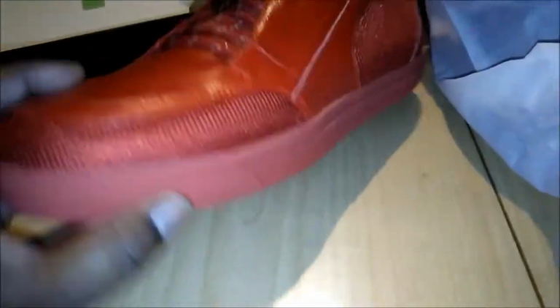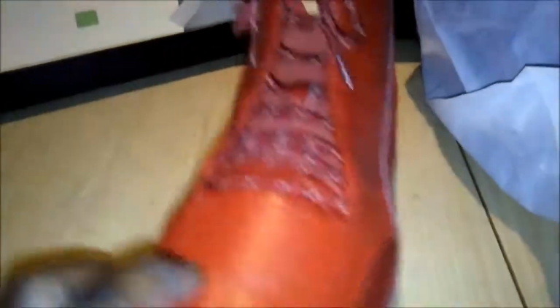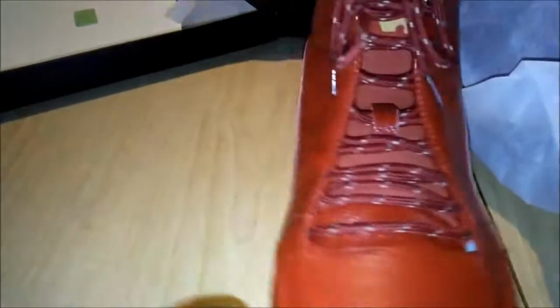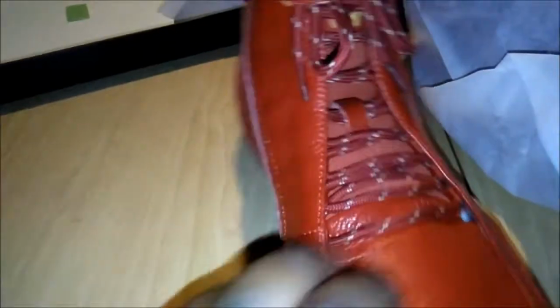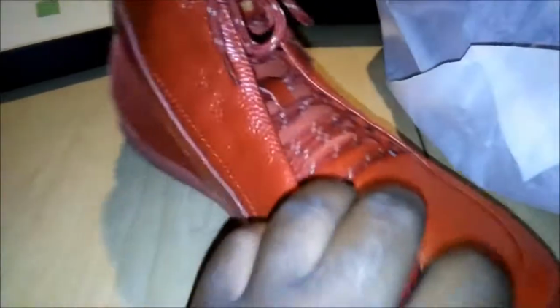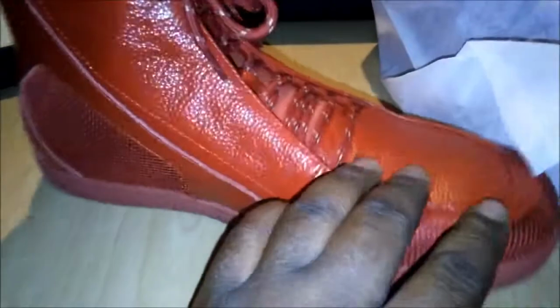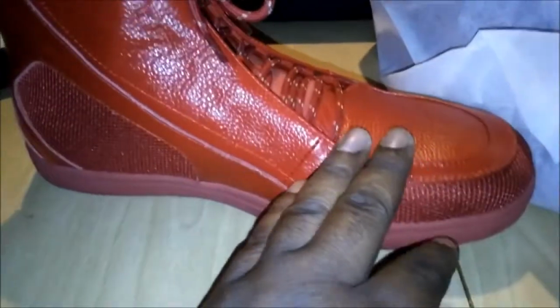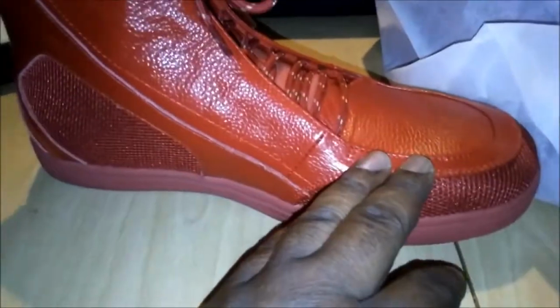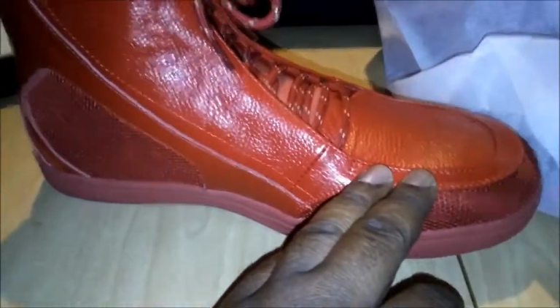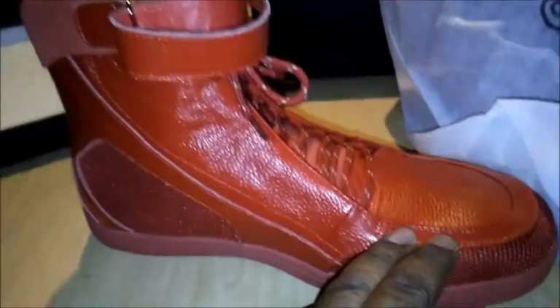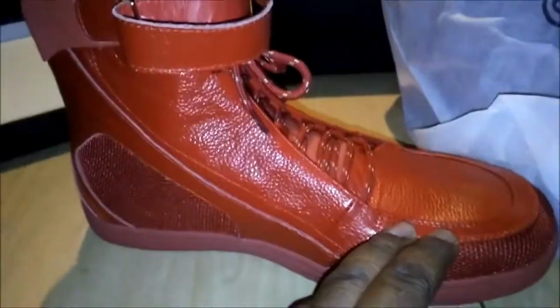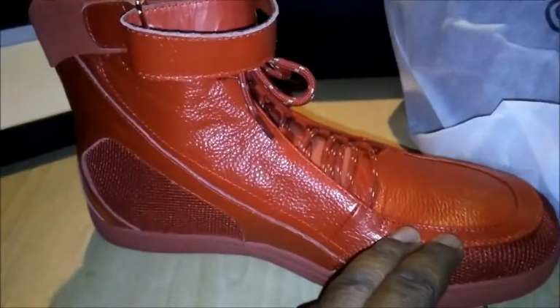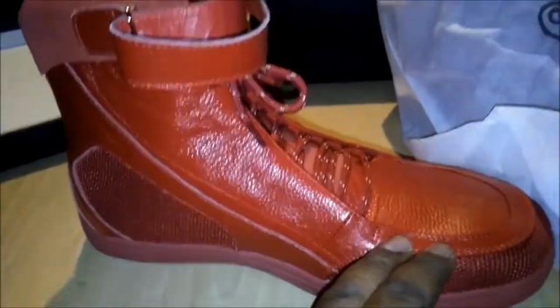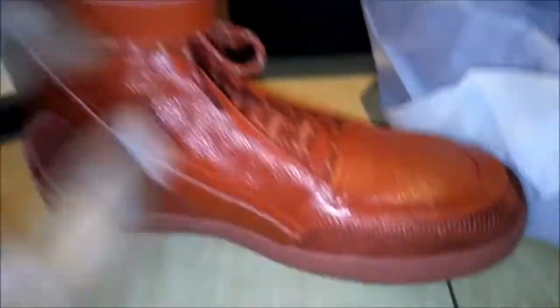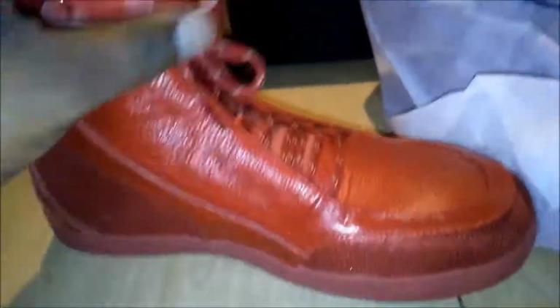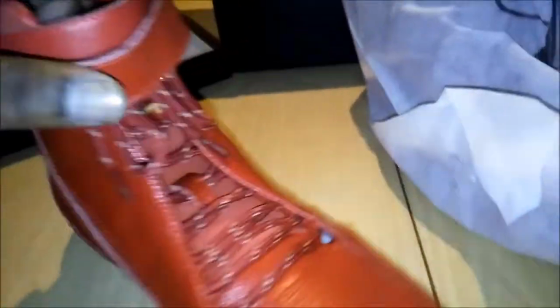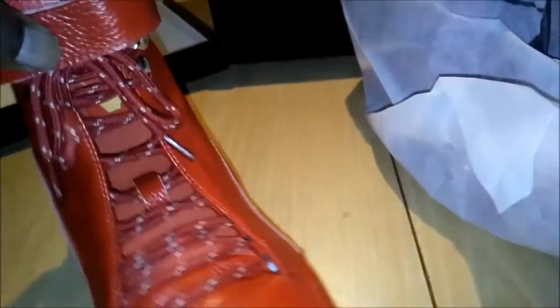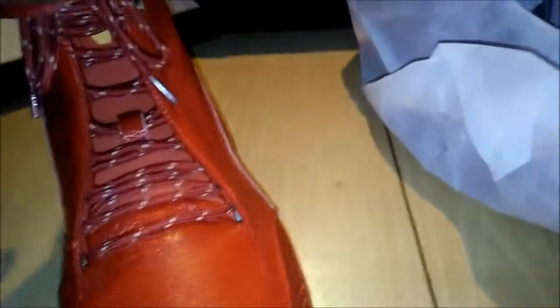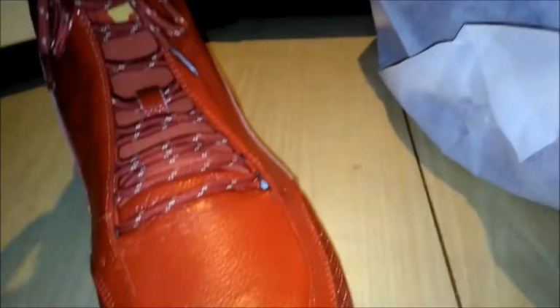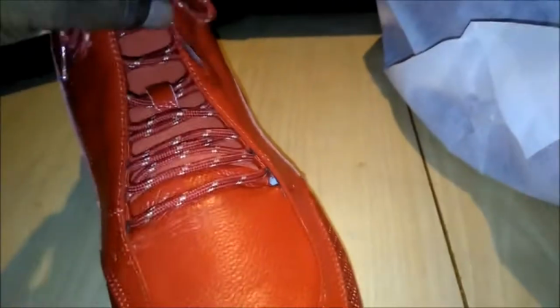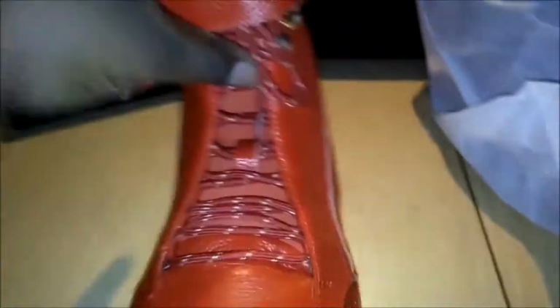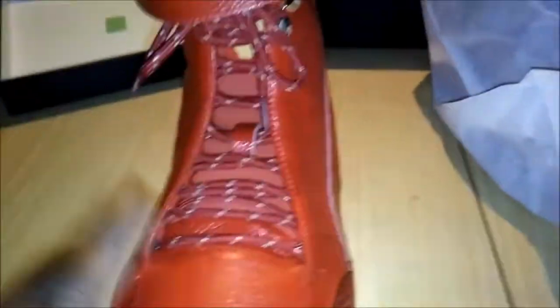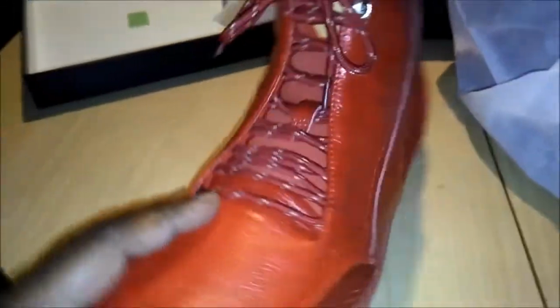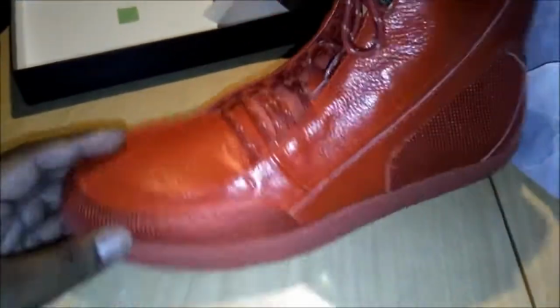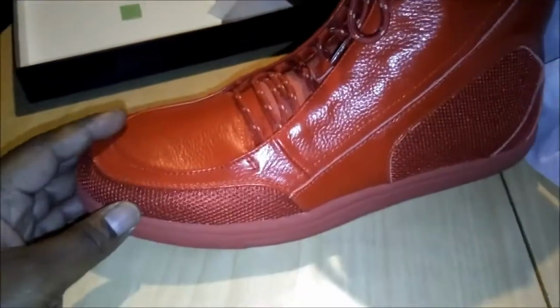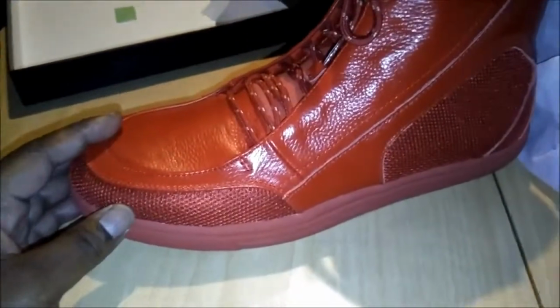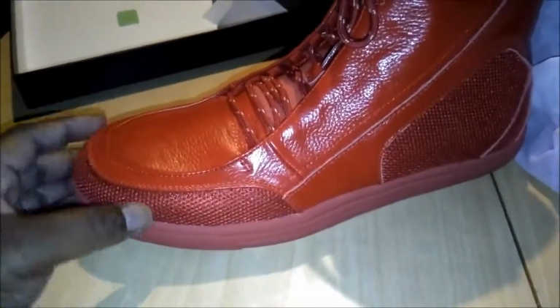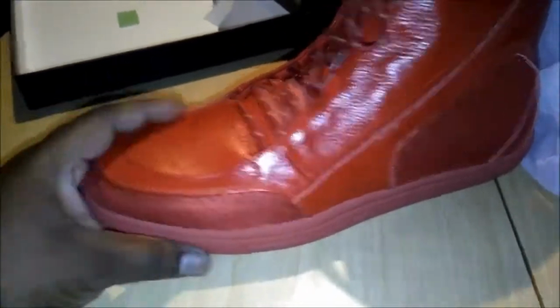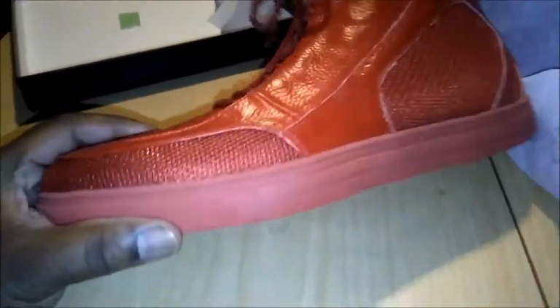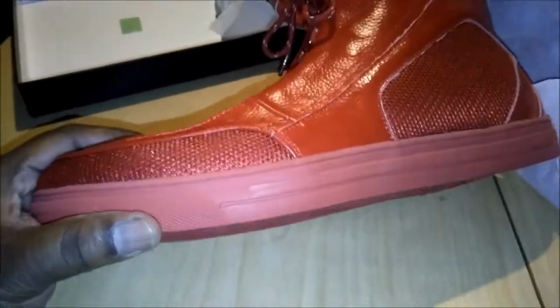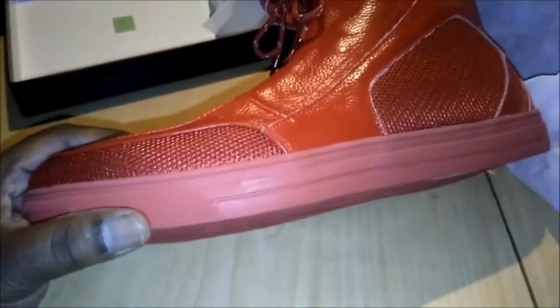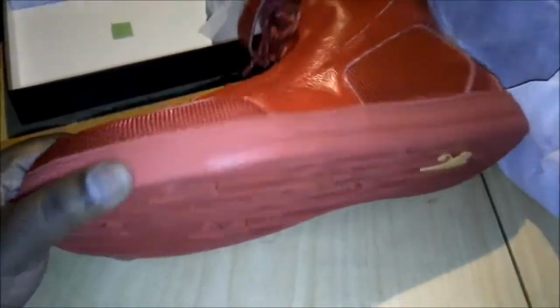You really want to make a statement — a pair of these will help you make a statement. I ain't on no gang-banging type of thing, nothing like that. These are dope, these are real dope.